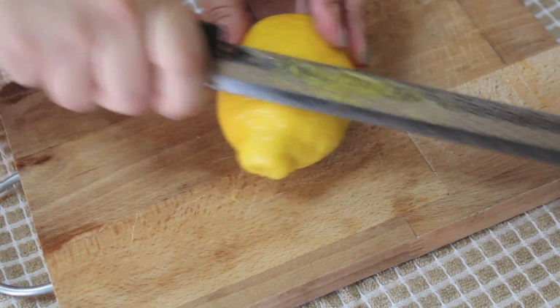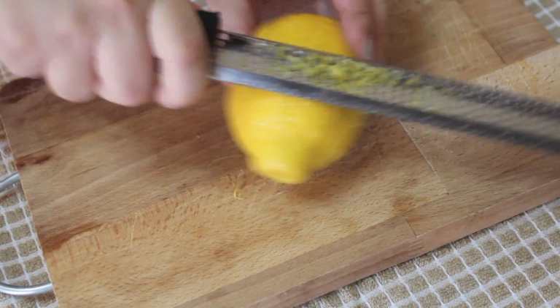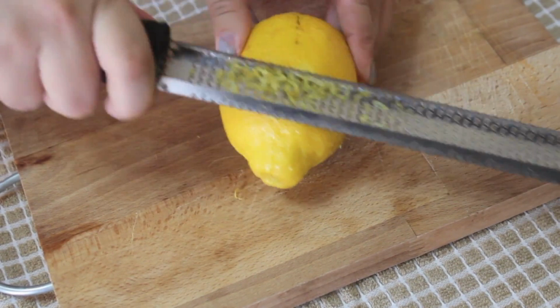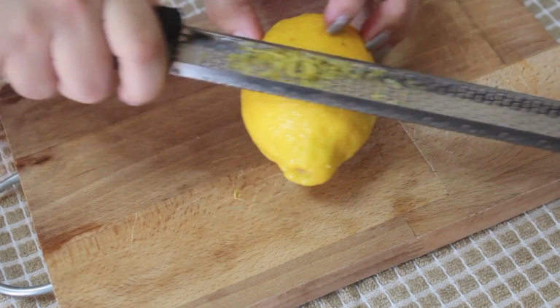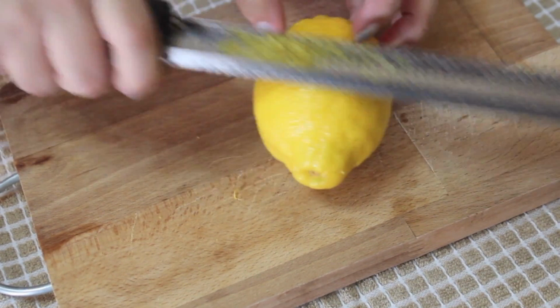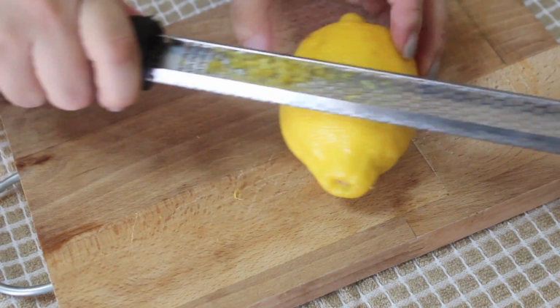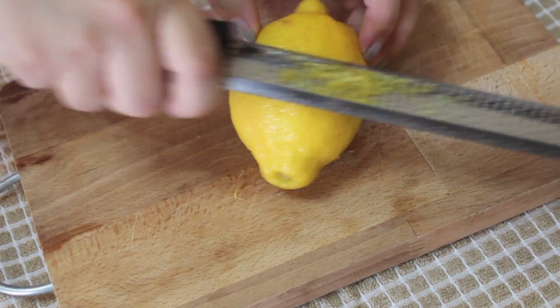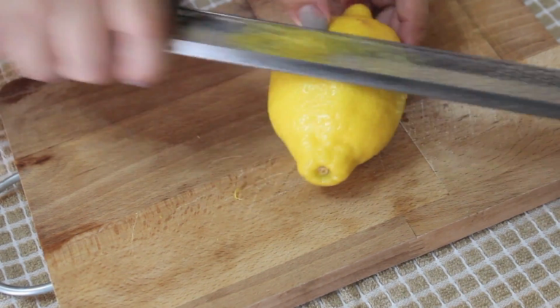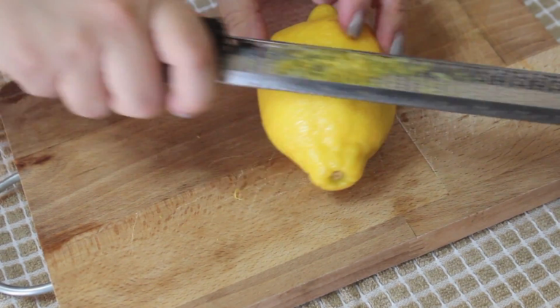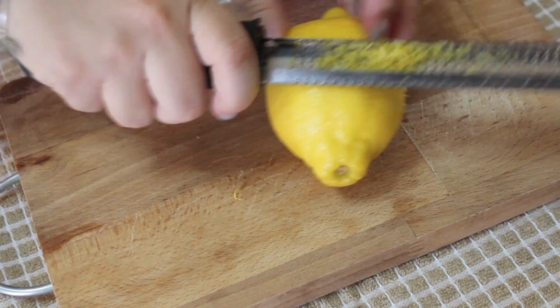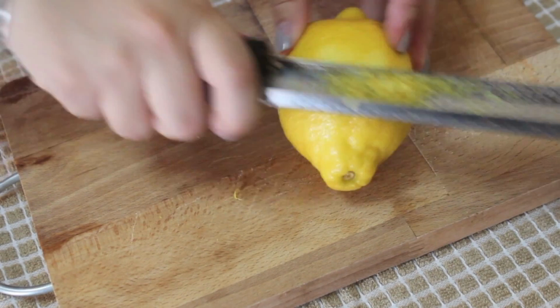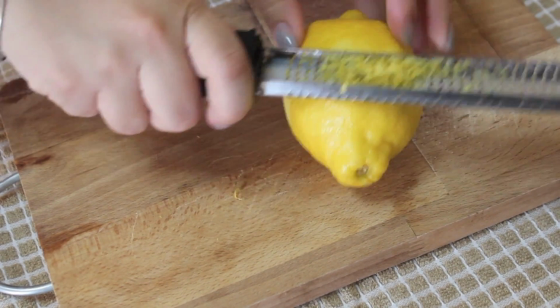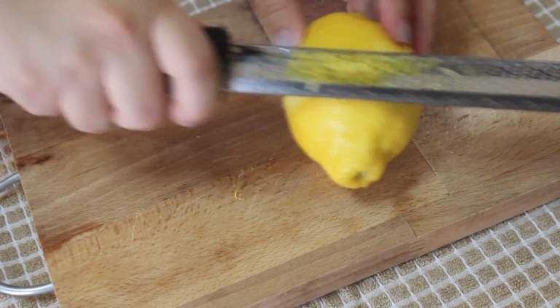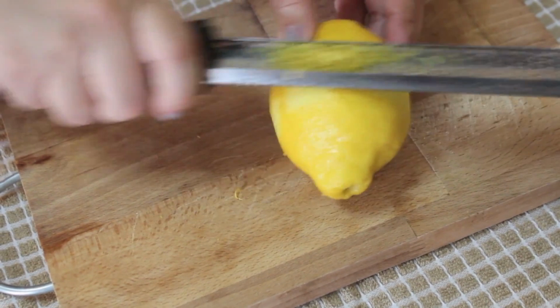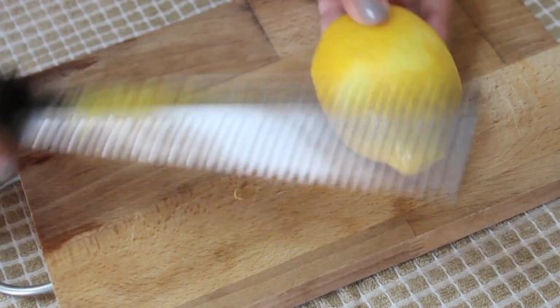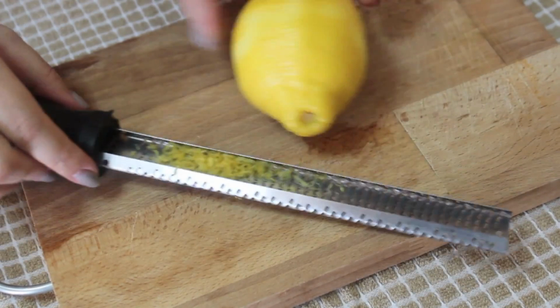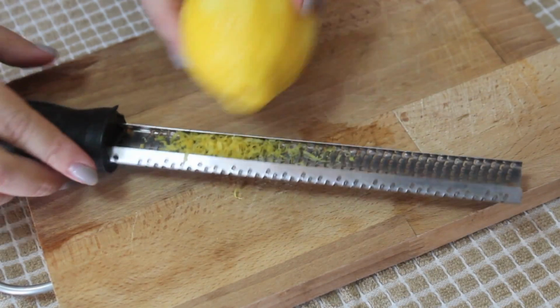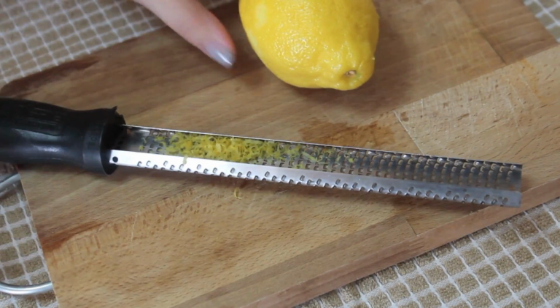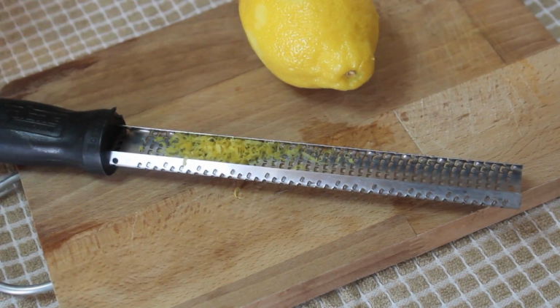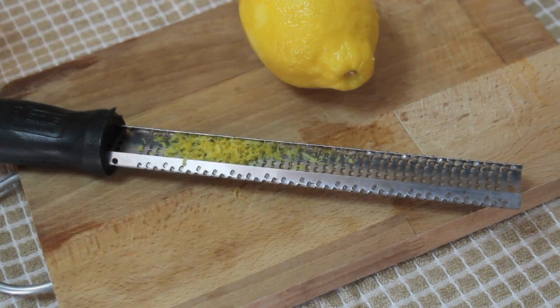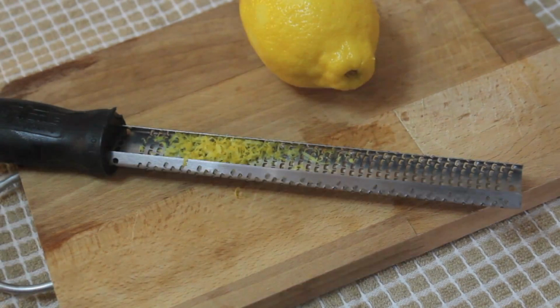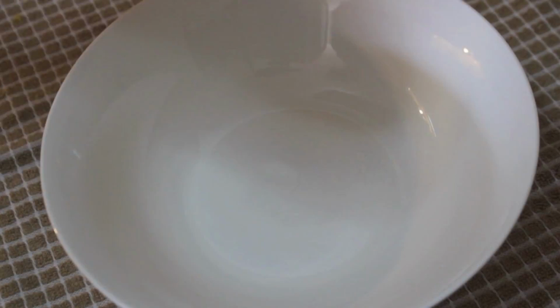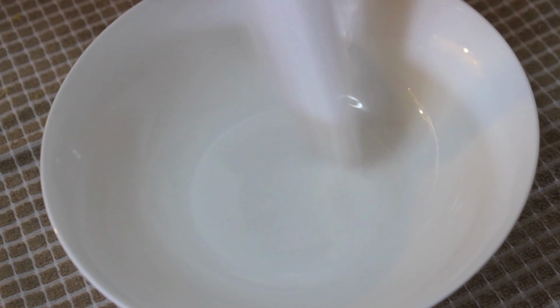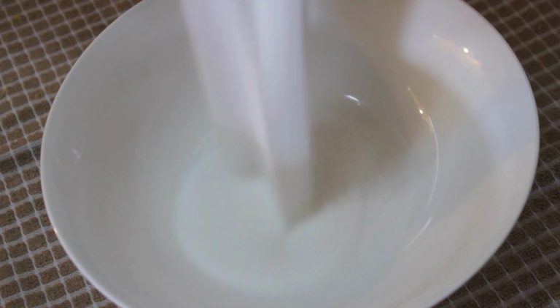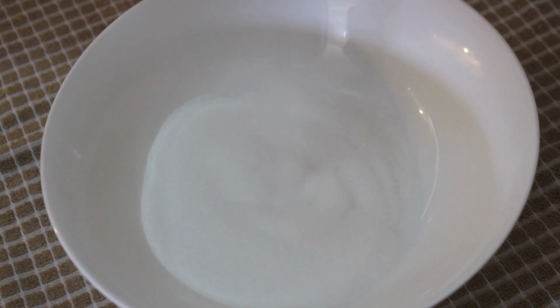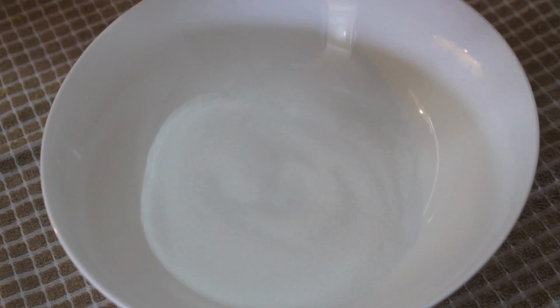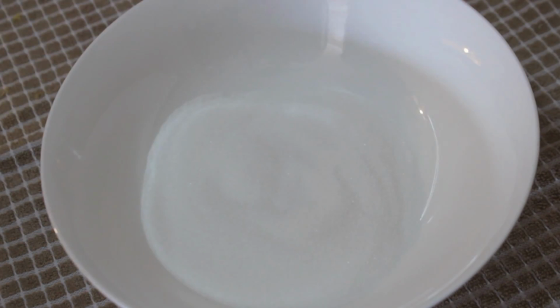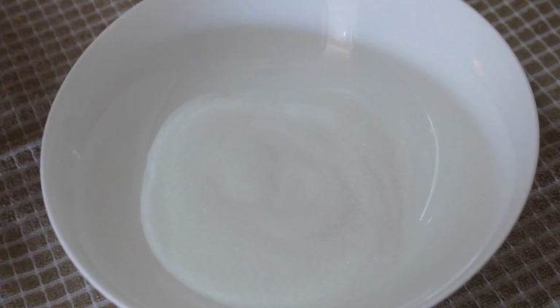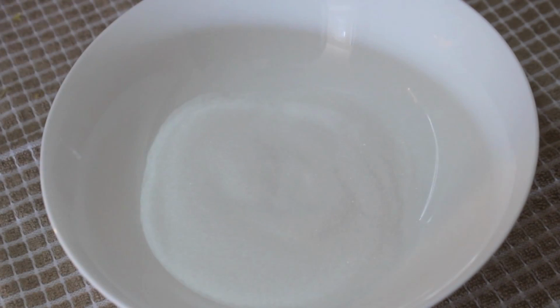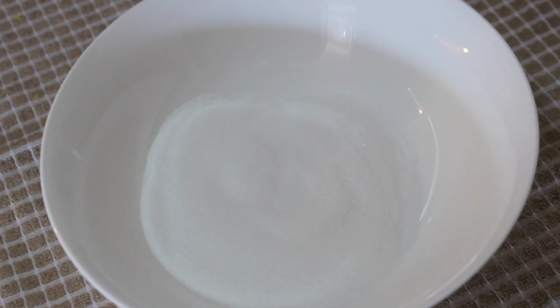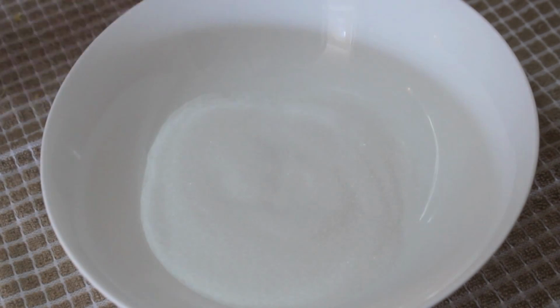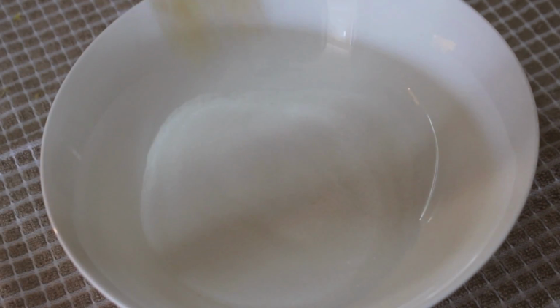You never want to overmix unless you're making bread. So here I'm zesting one lemon, and zesting upside down is so much better — do it this way and you can thank me later. I like to add the lemon zest to my sugar and mix it together.